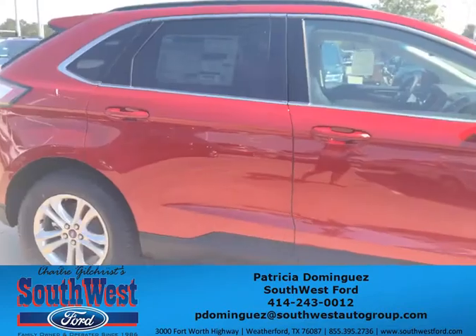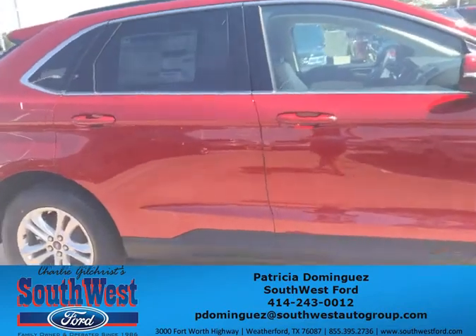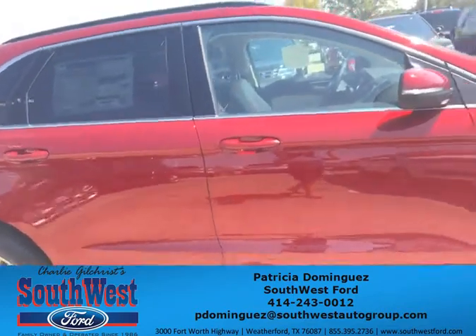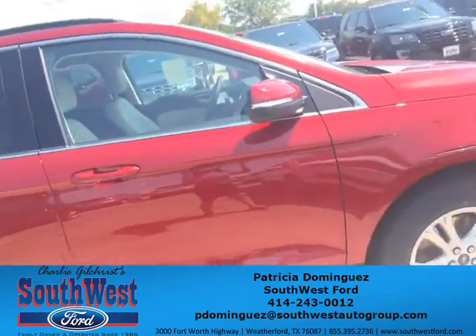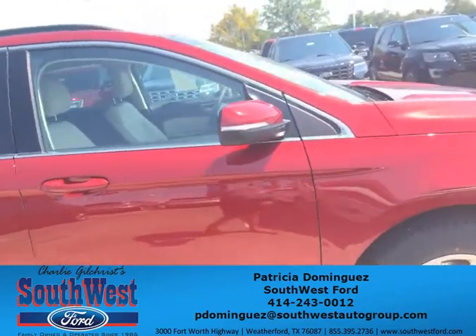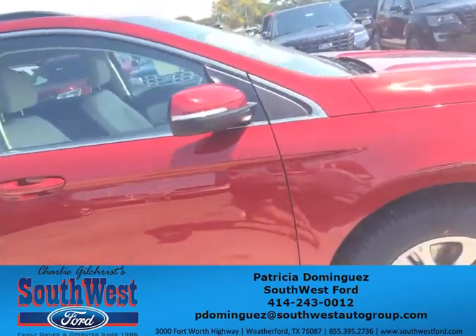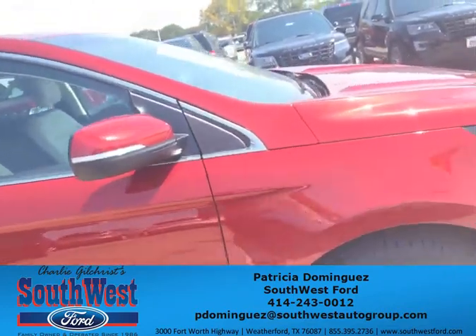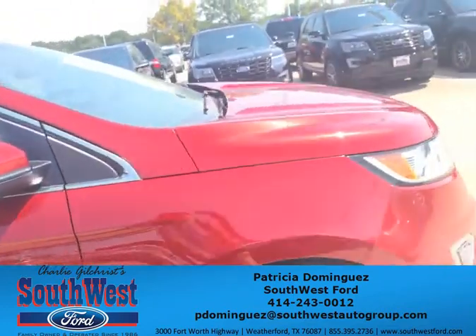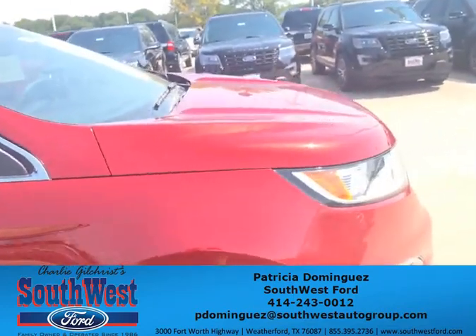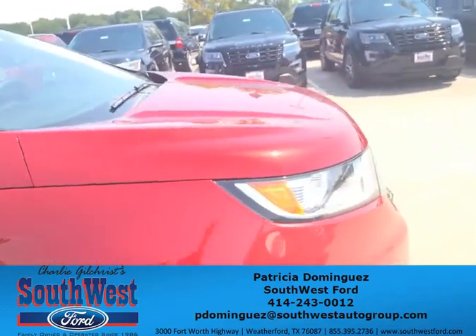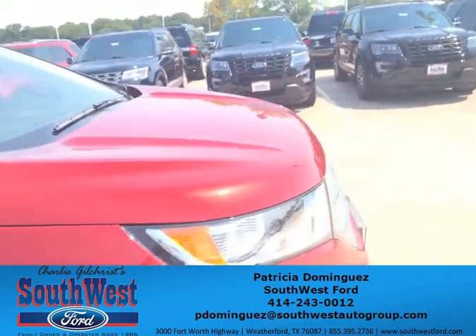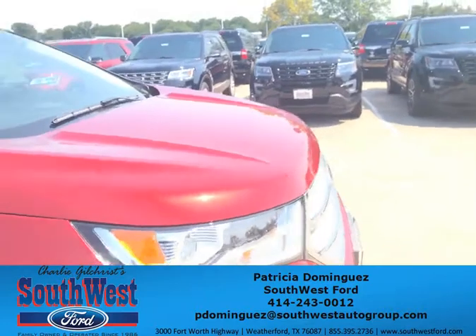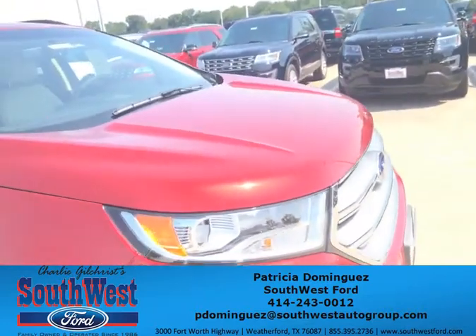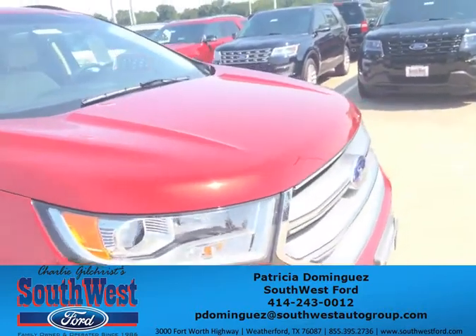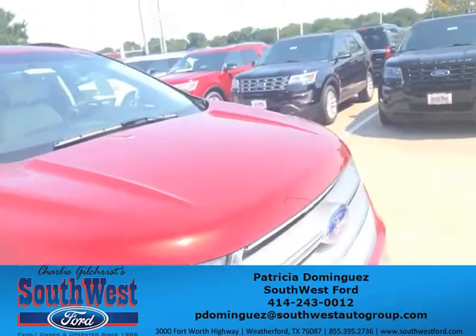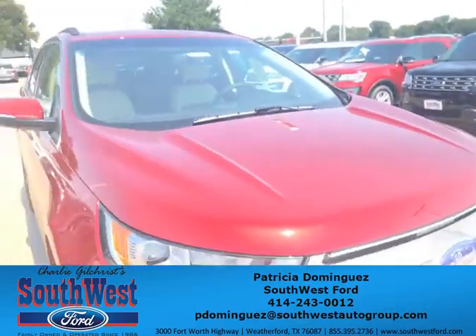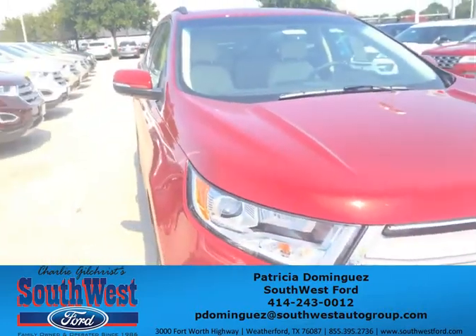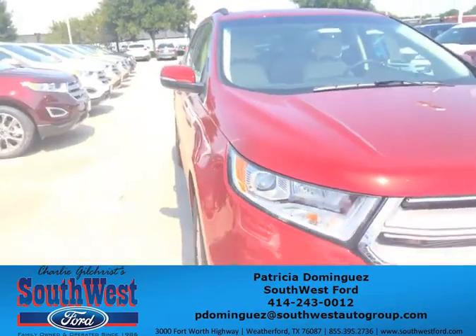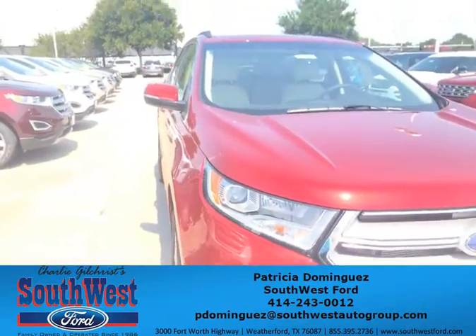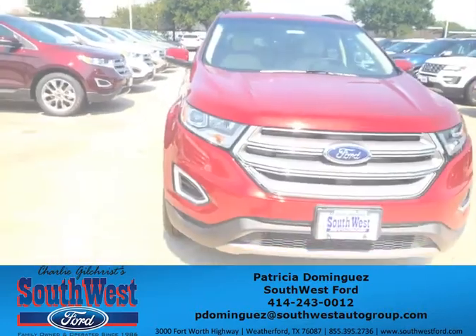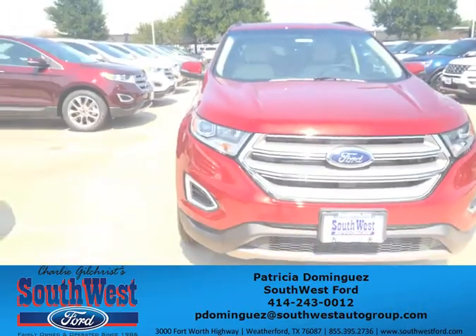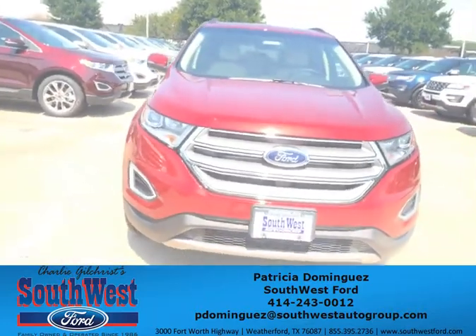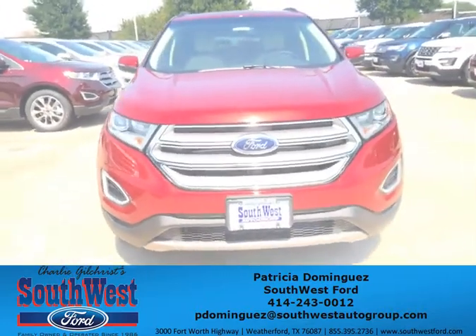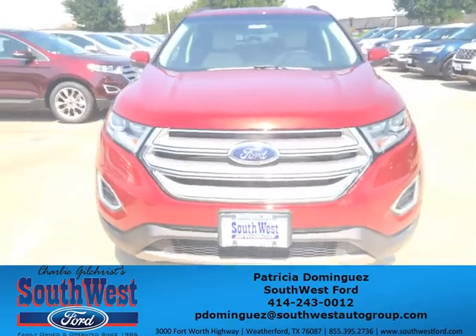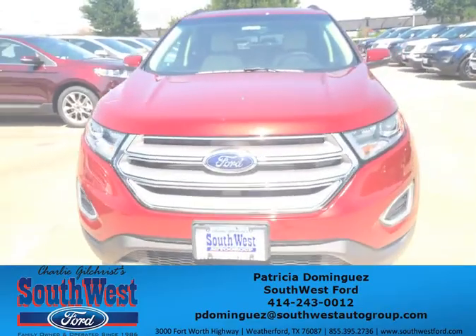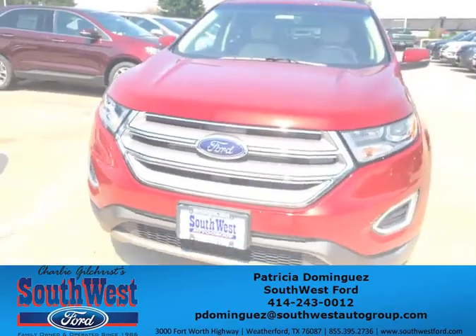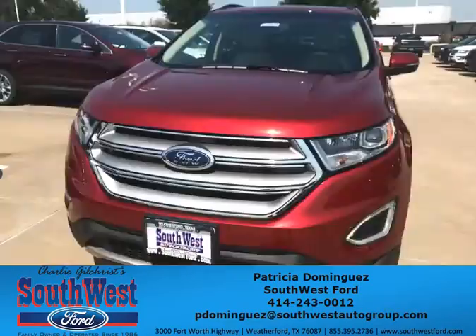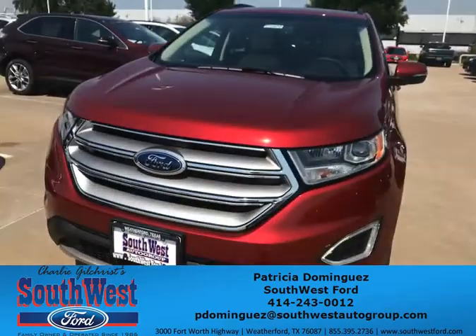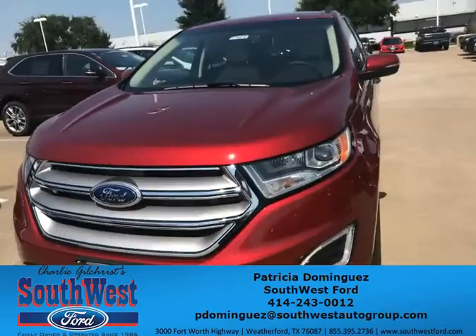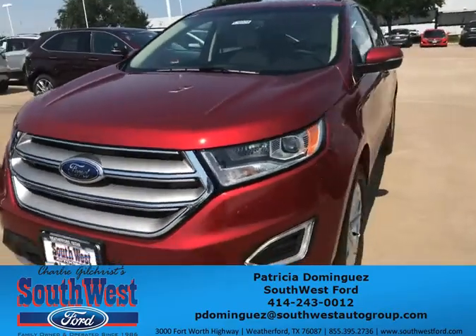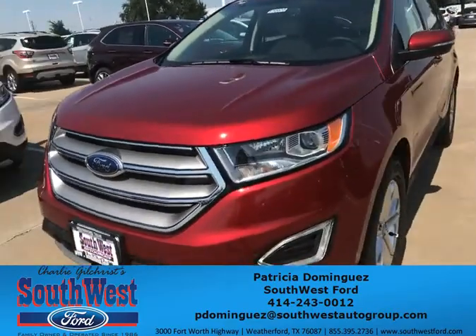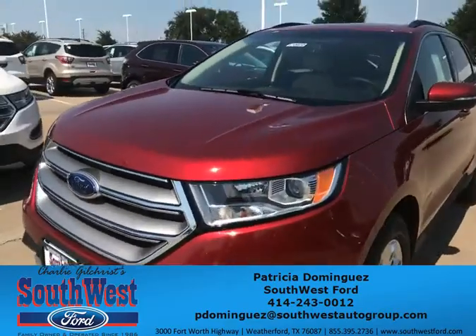This is a similar Edge to the one you were shown earlier. It is an all-wheel drive. I will also show you a front-wheel drive exactly like this one — everything else is the same except that one is front-wheel drive.